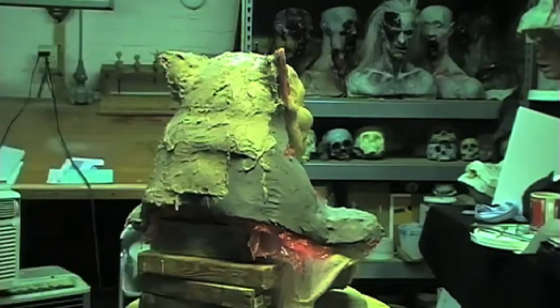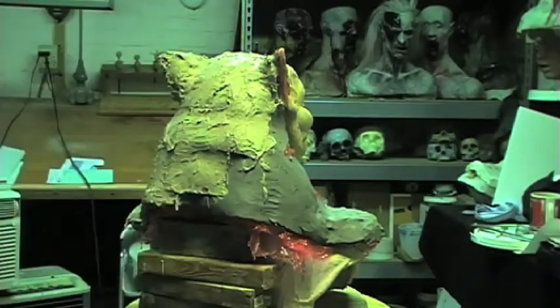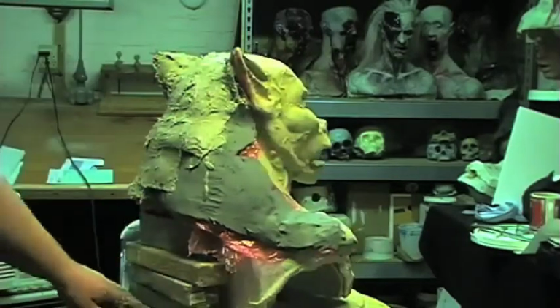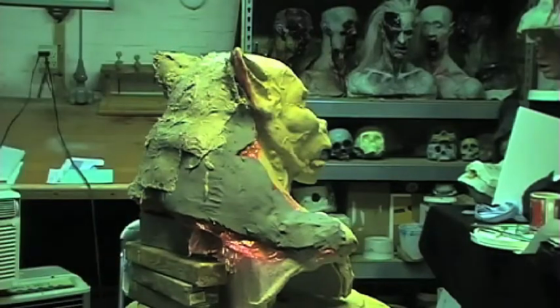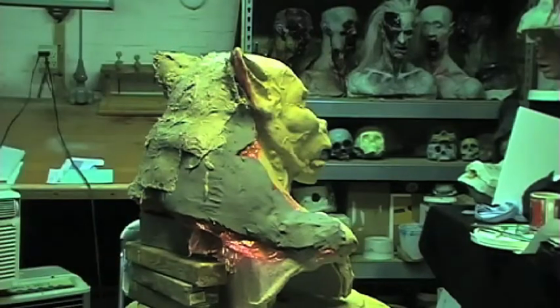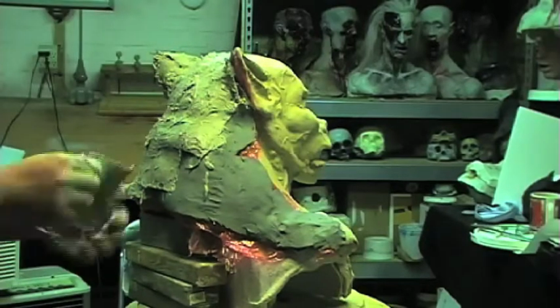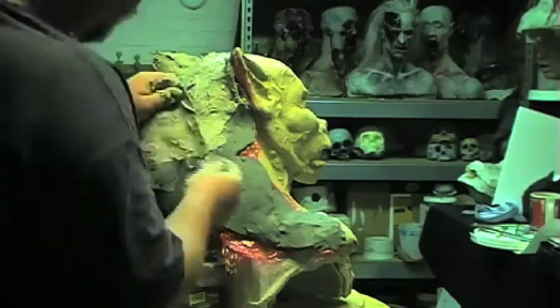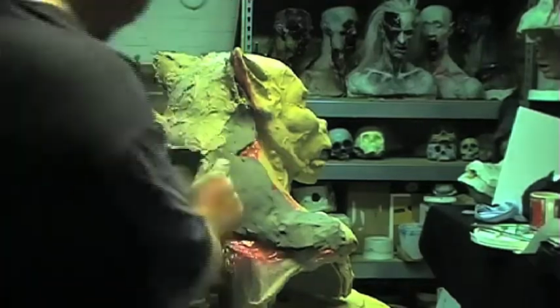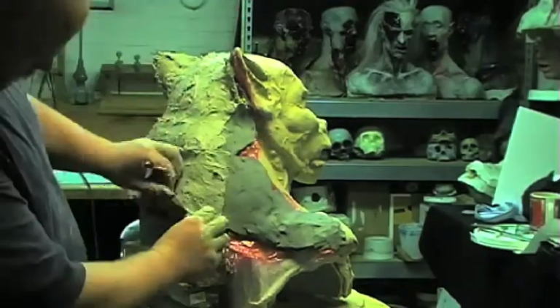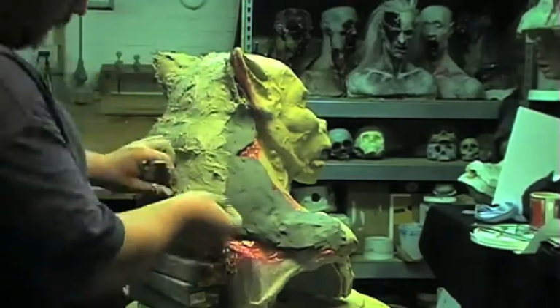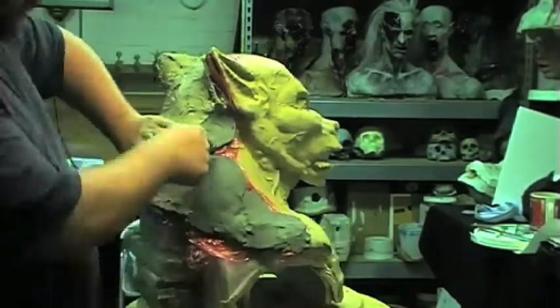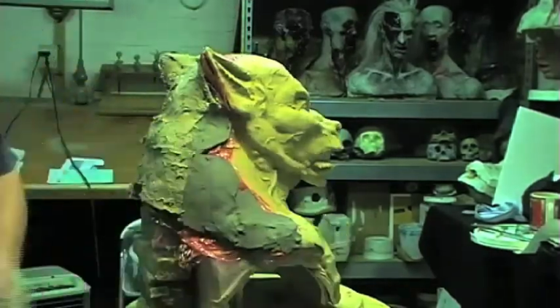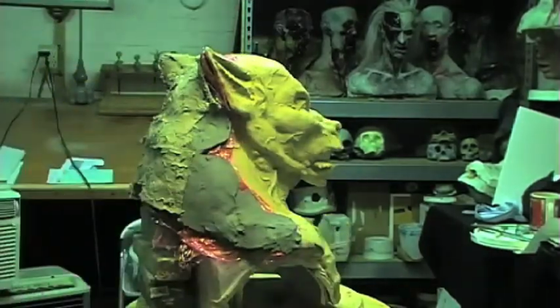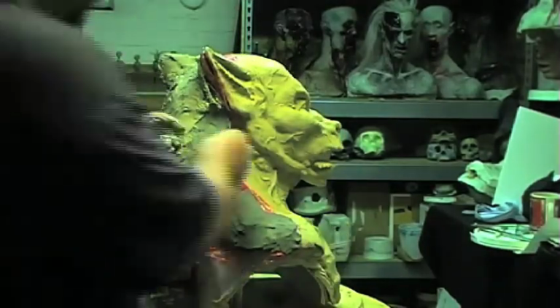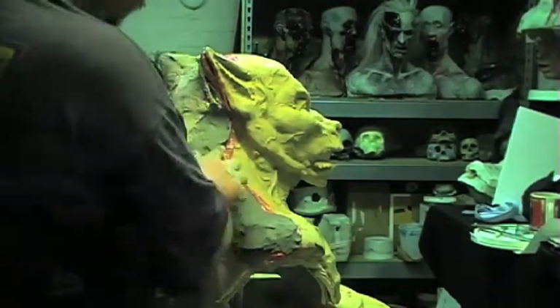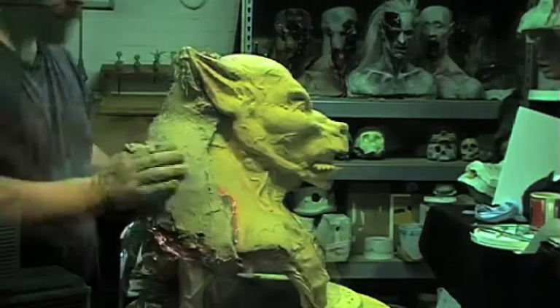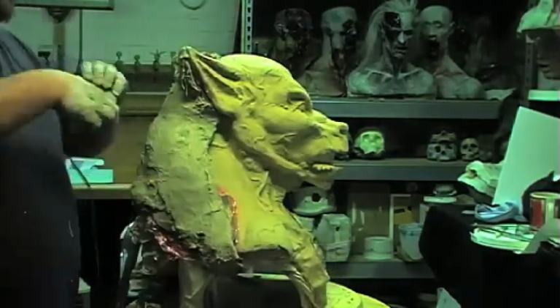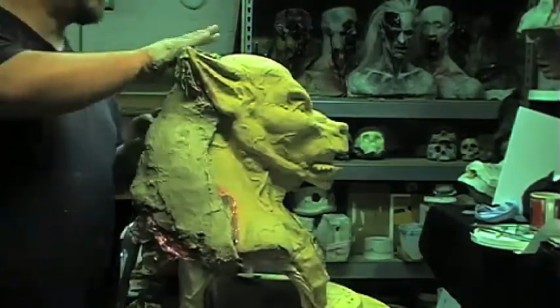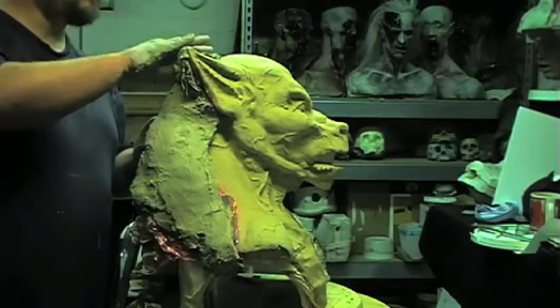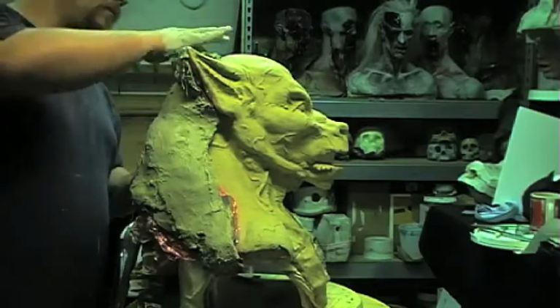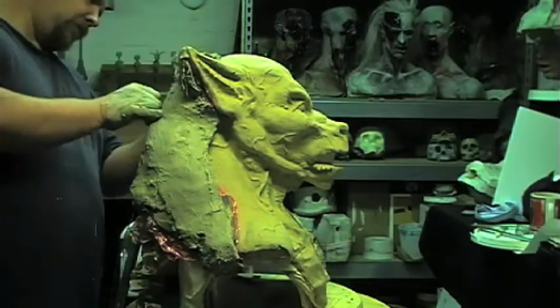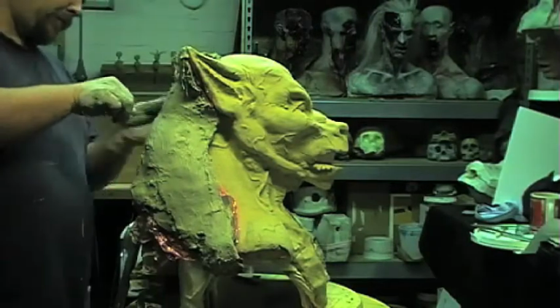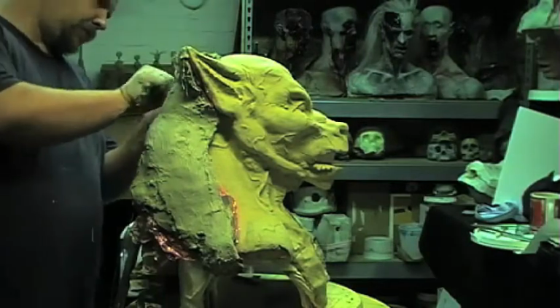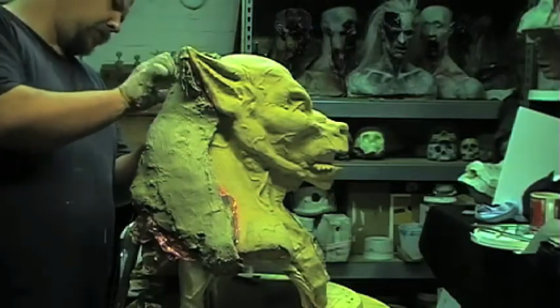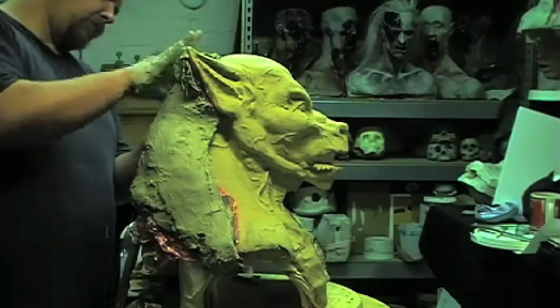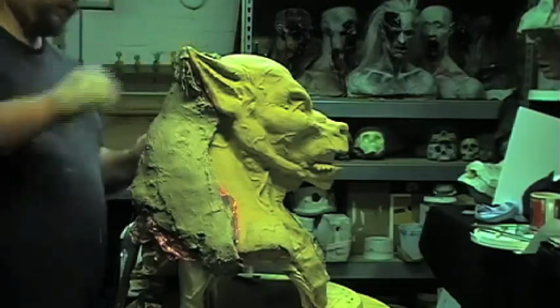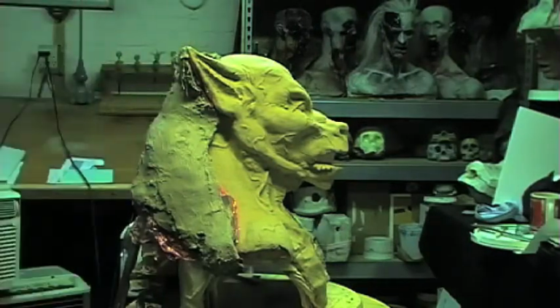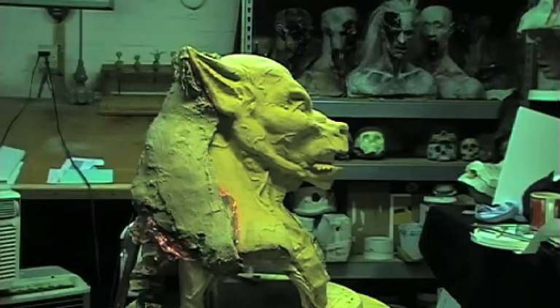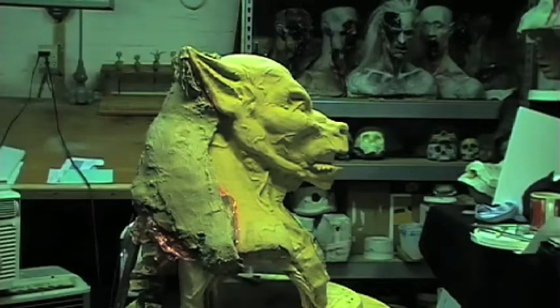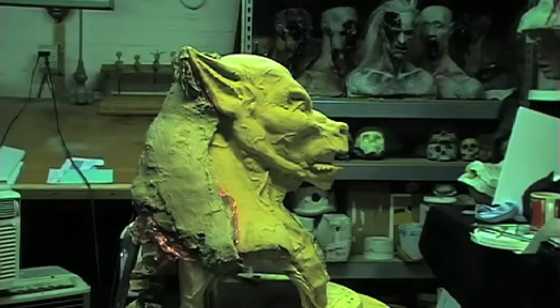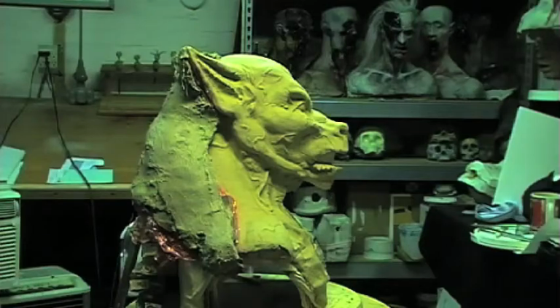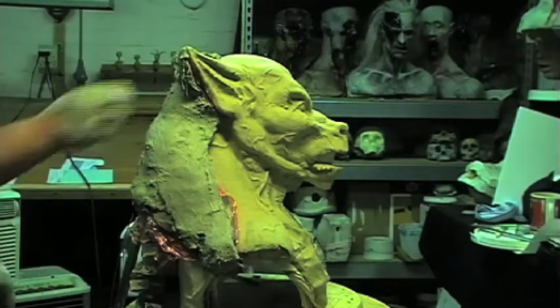Essentially we're creating a case around this area, and the sculpture will actually lean back into it so that we can start creating the mold walls and the case lines.